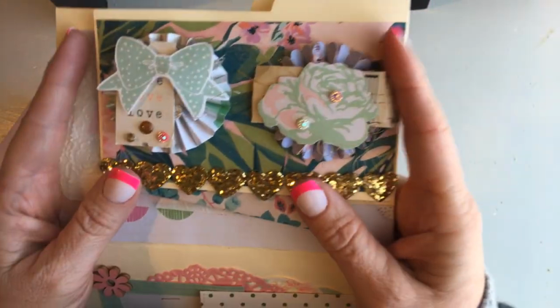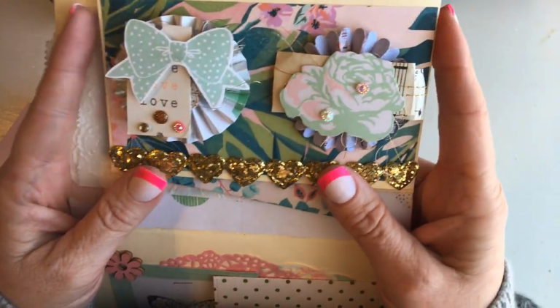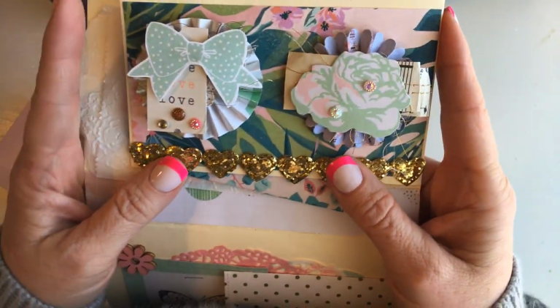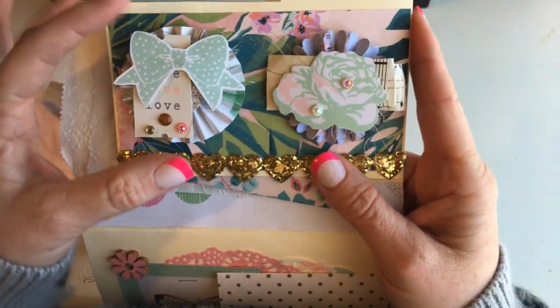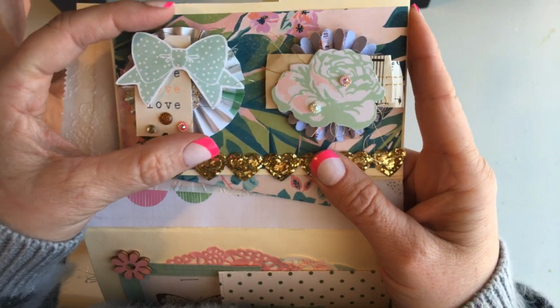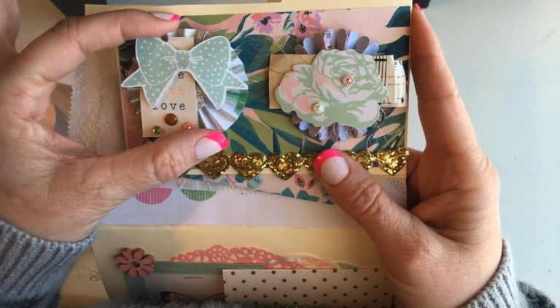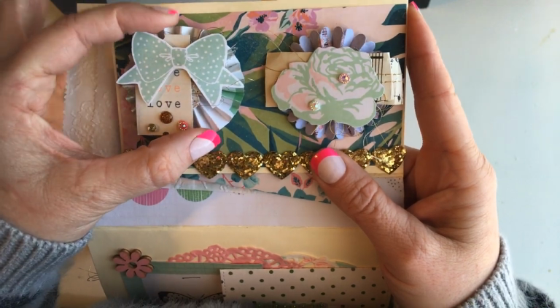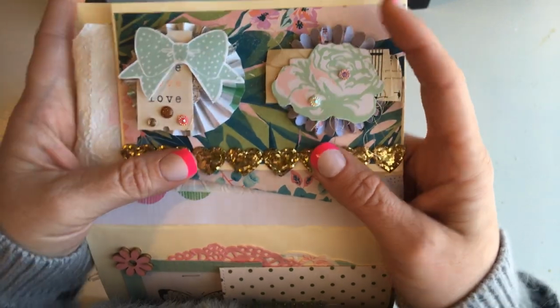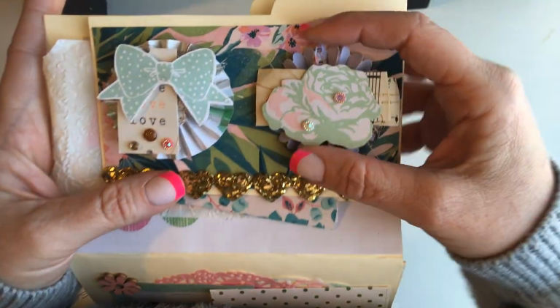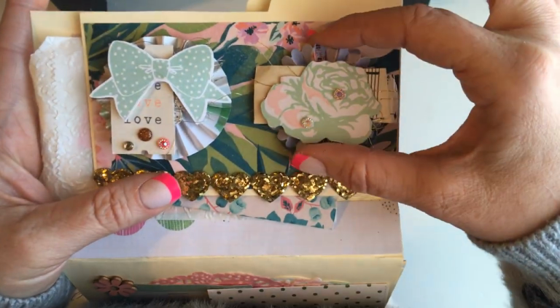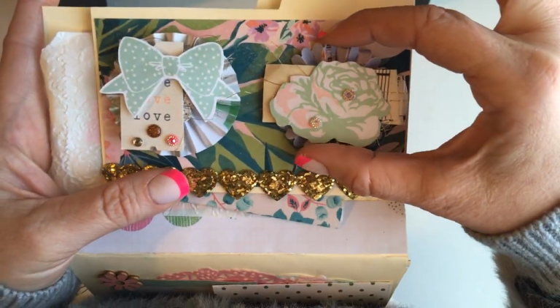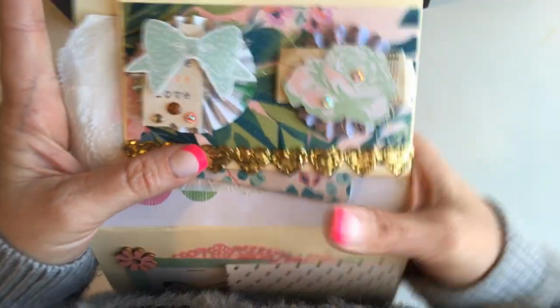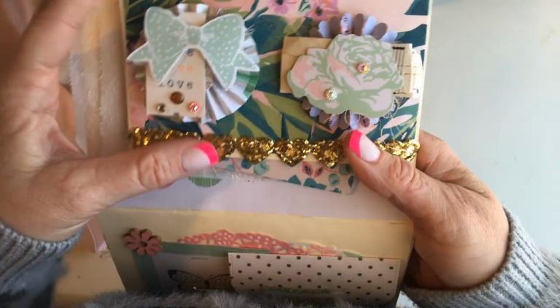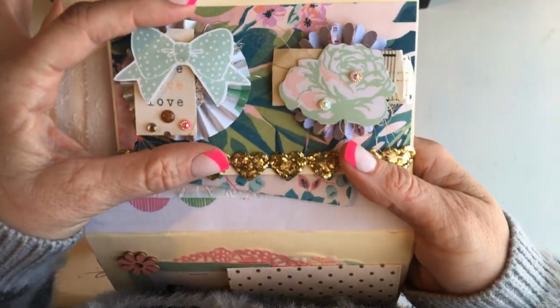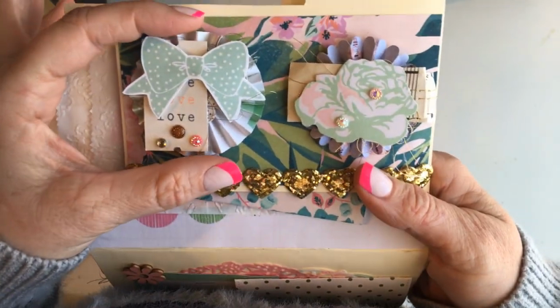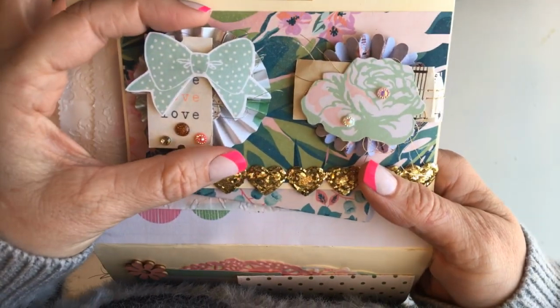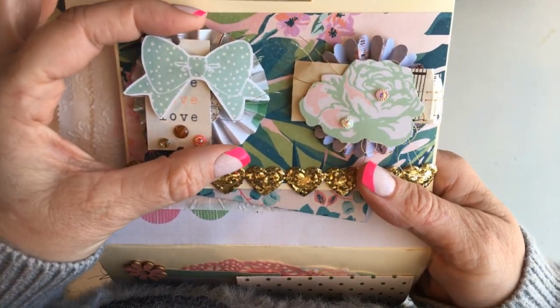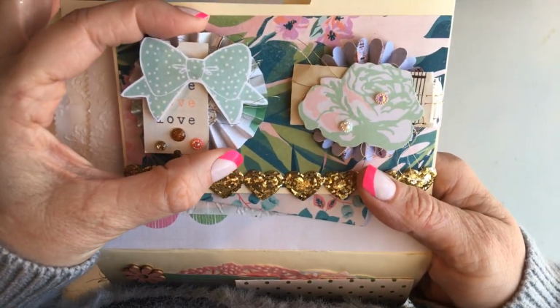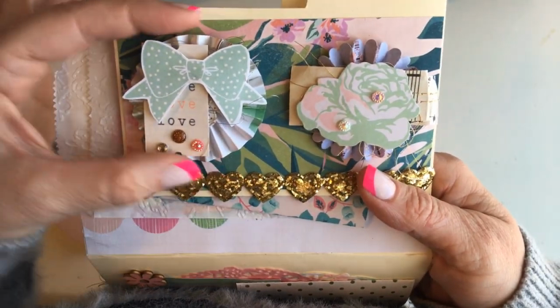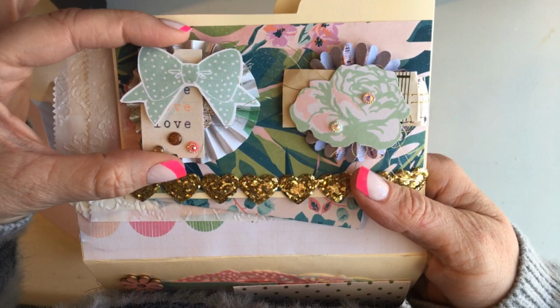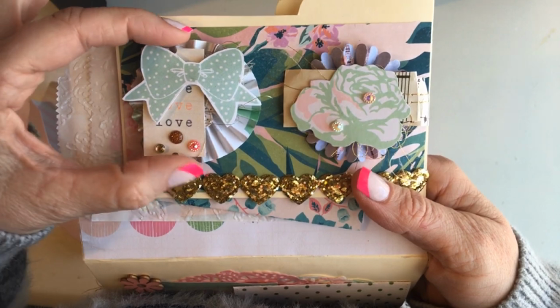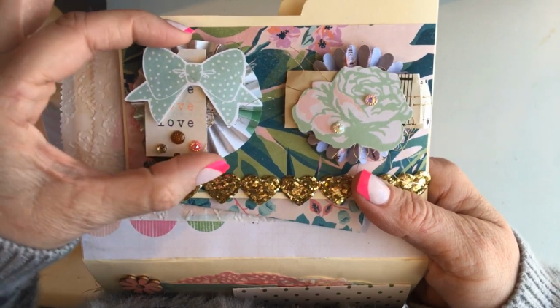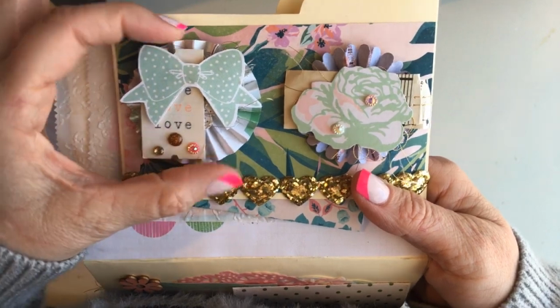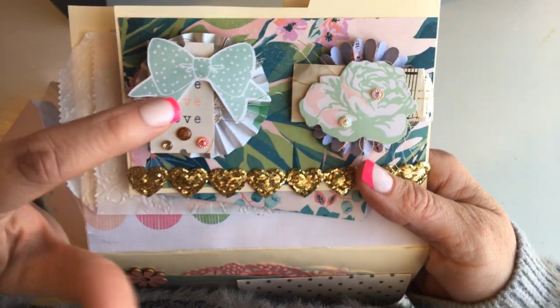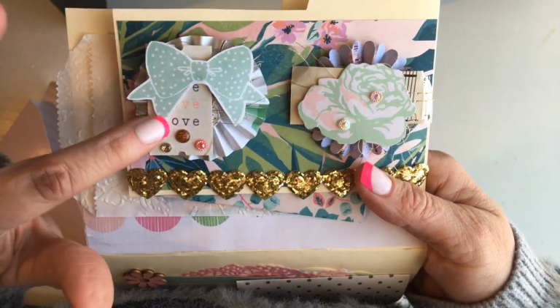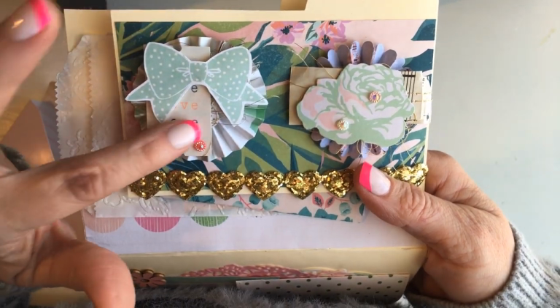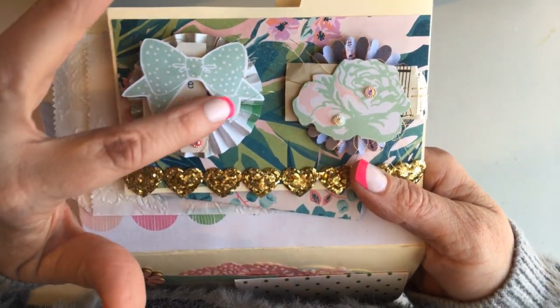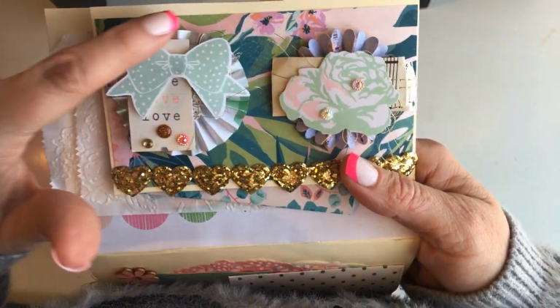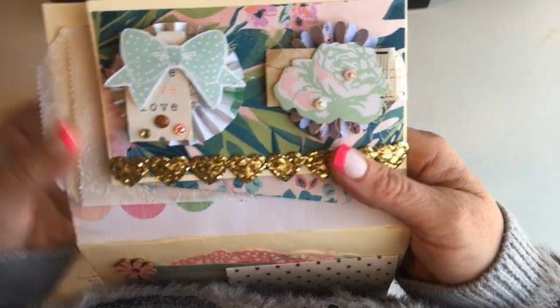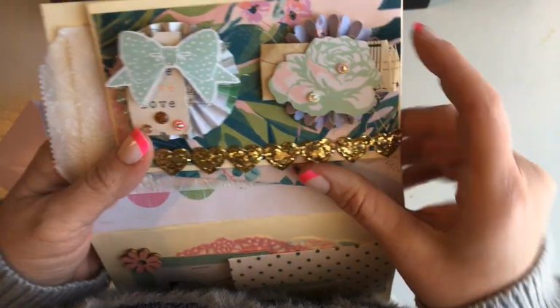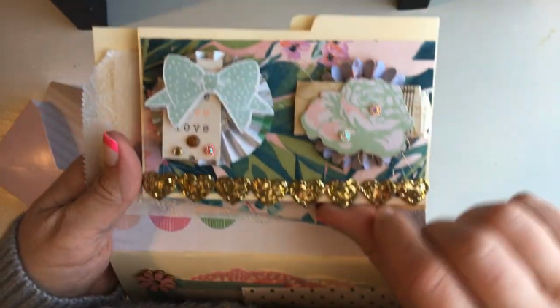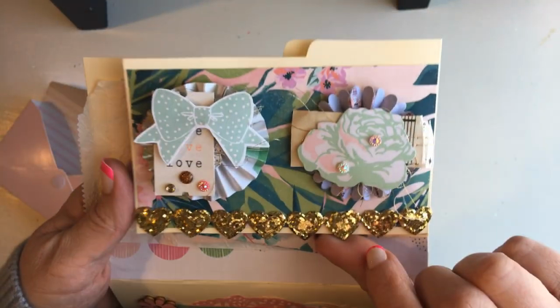And then this one here — these are little embellishments. I made this one, but I think my friend Angela Love Pink Dragonfly made this one. And I'm just sharing it with her.